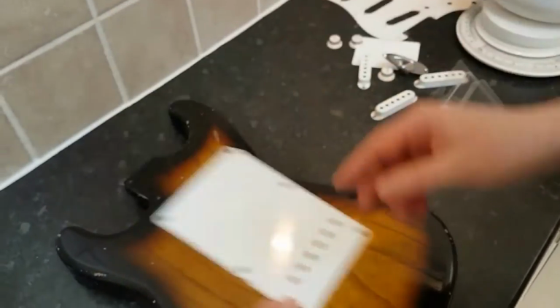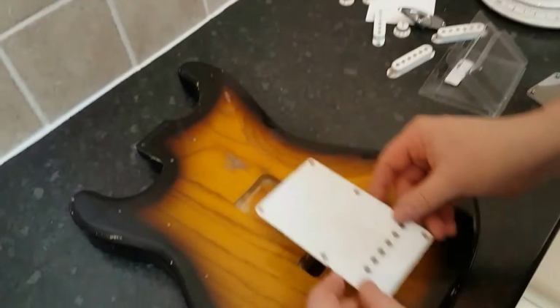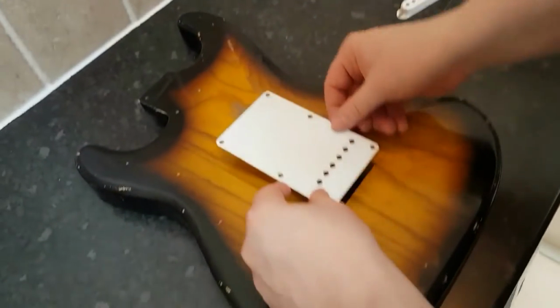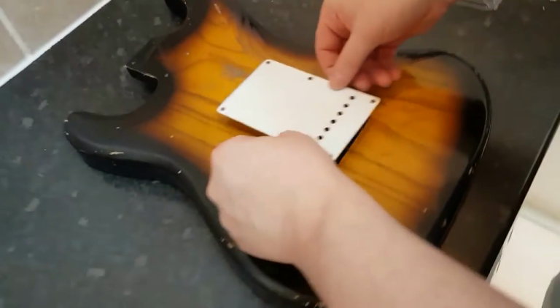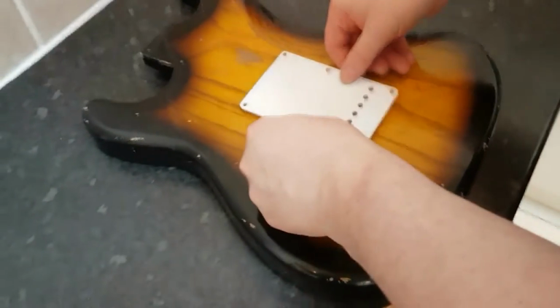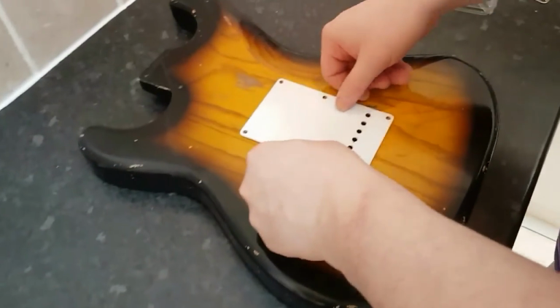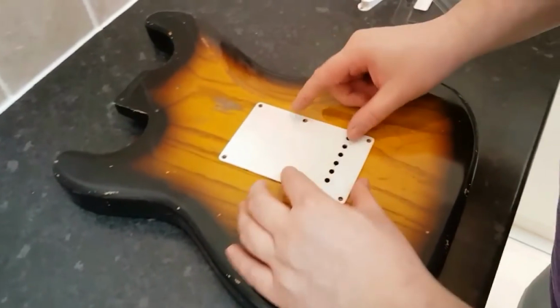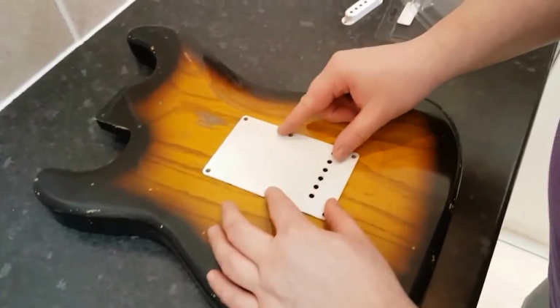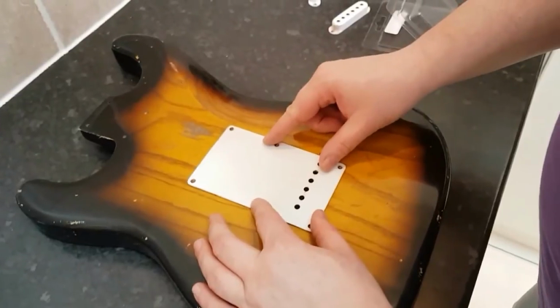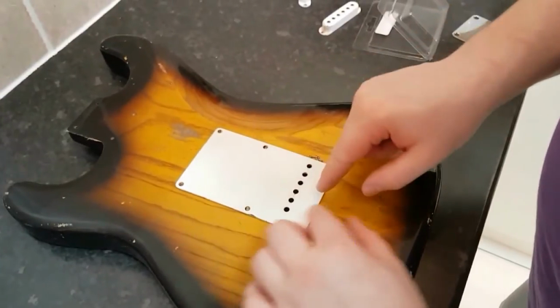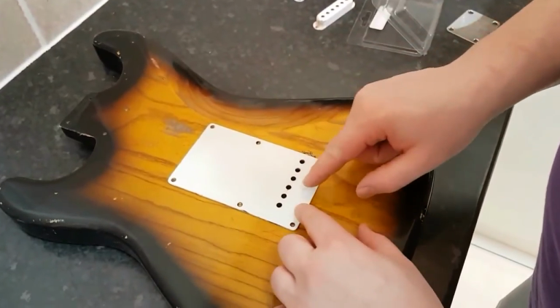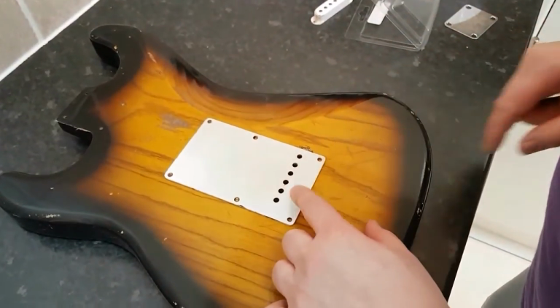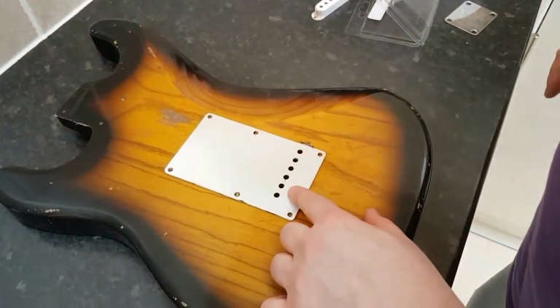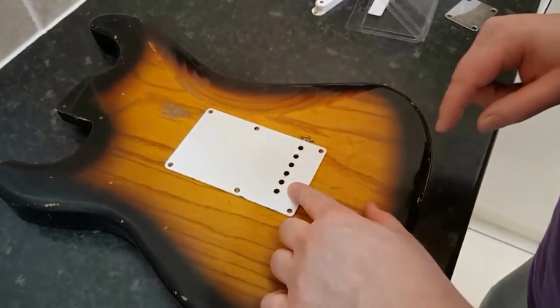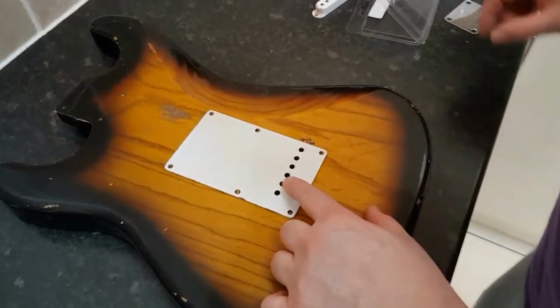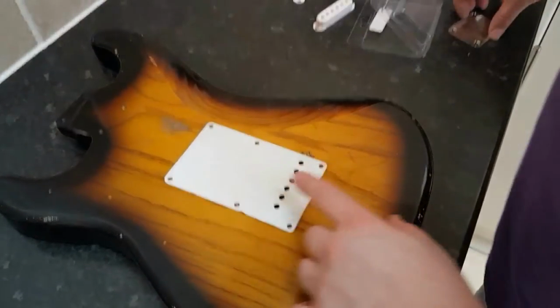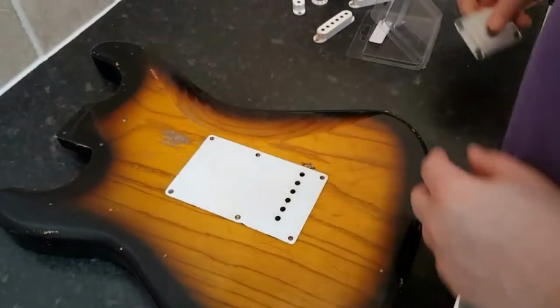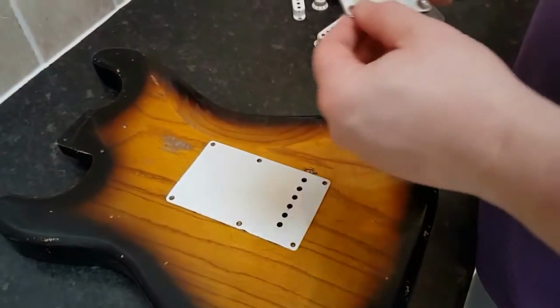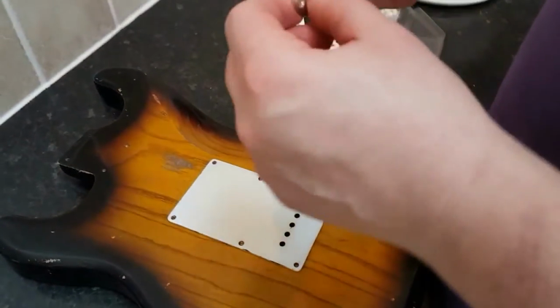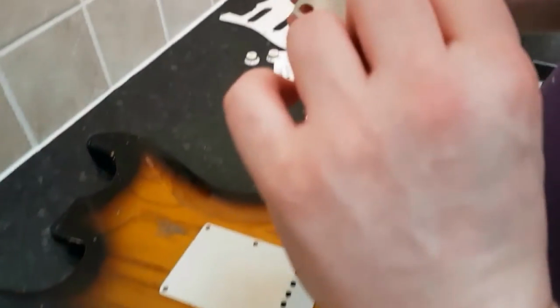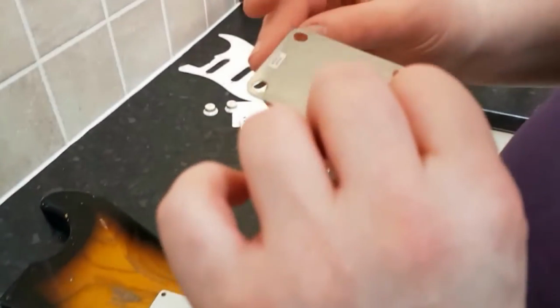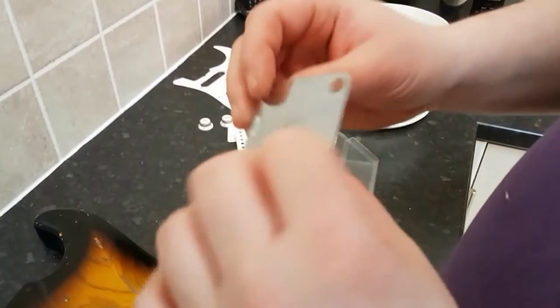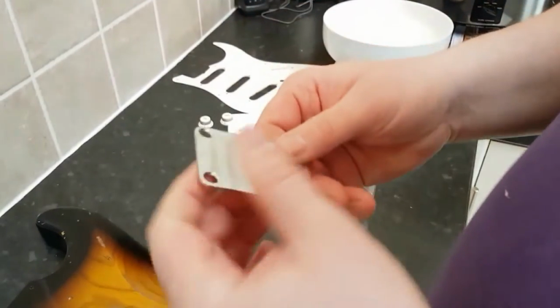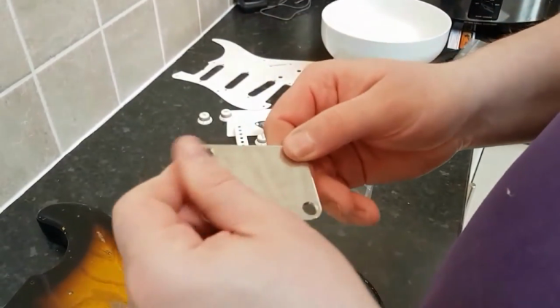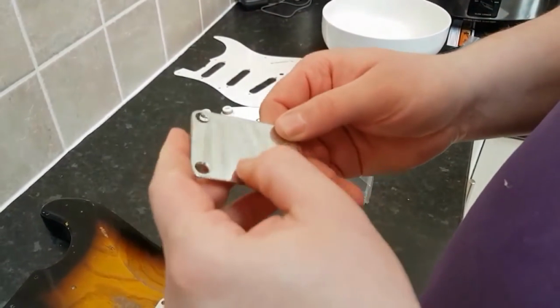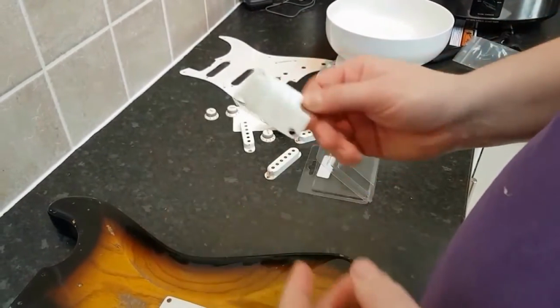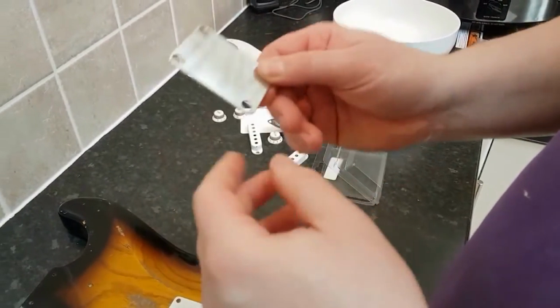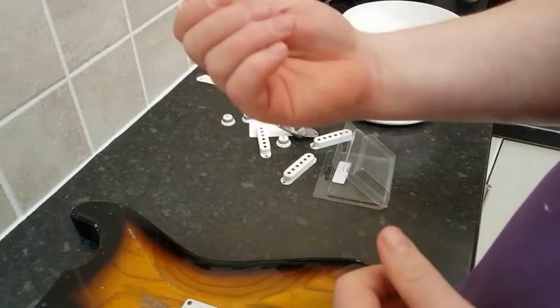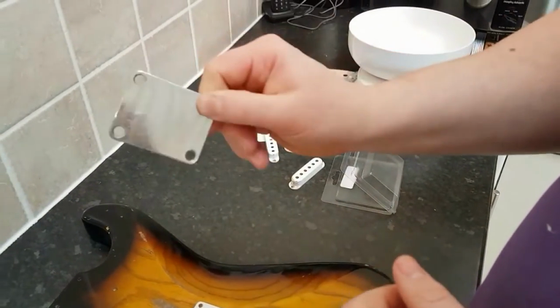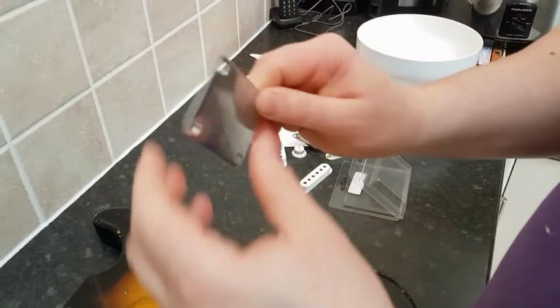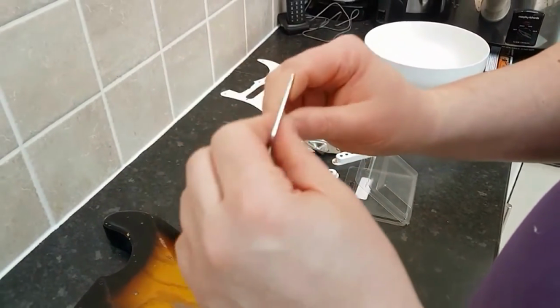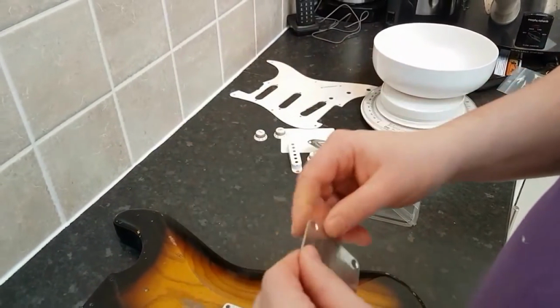This is the 56 back plate with the little round holes. Again, this is the All Parts neck plate. Going to have to get two short screws because of the contoured heel there.